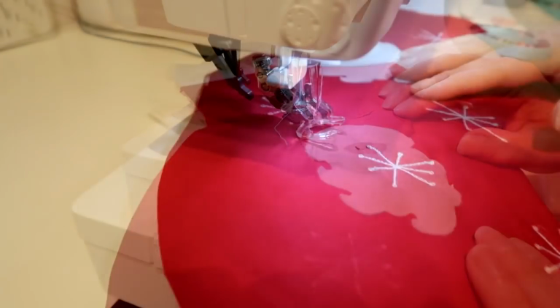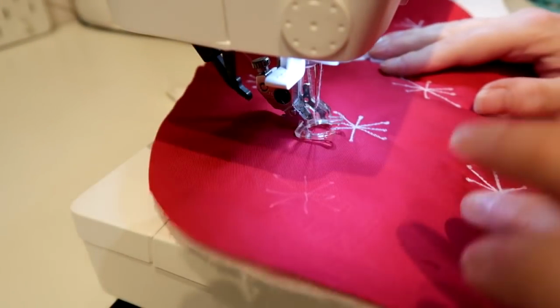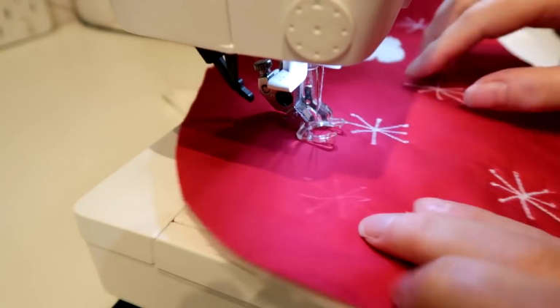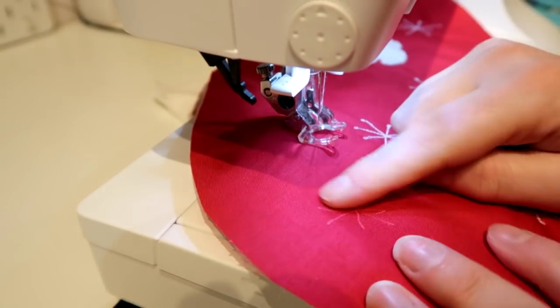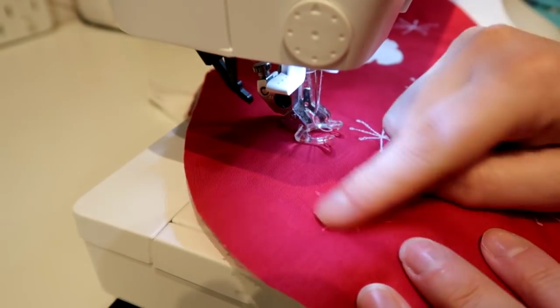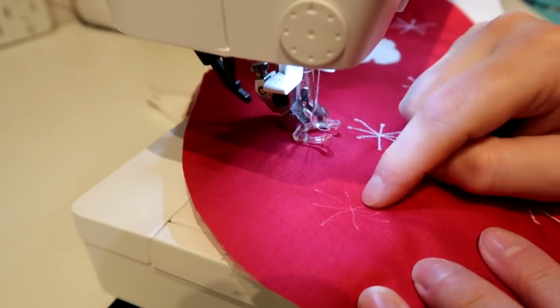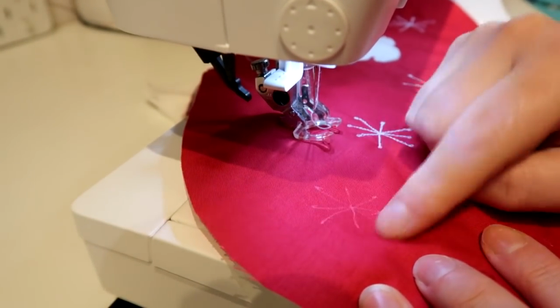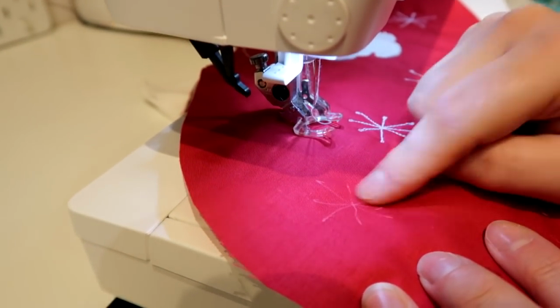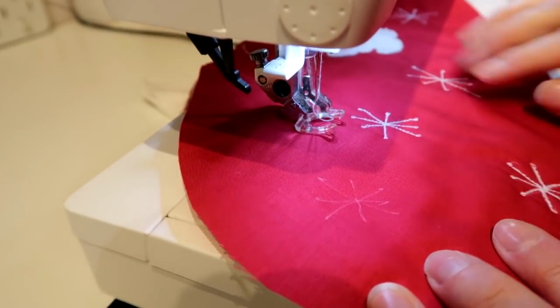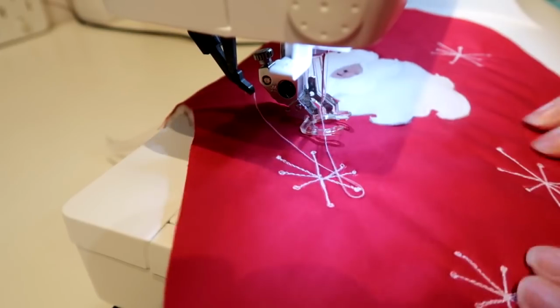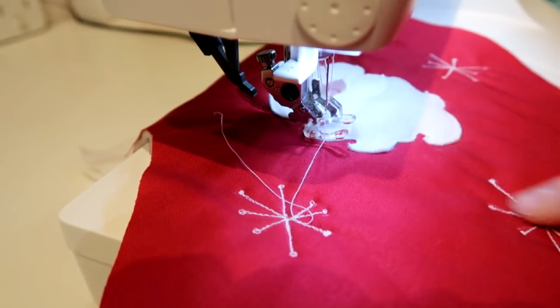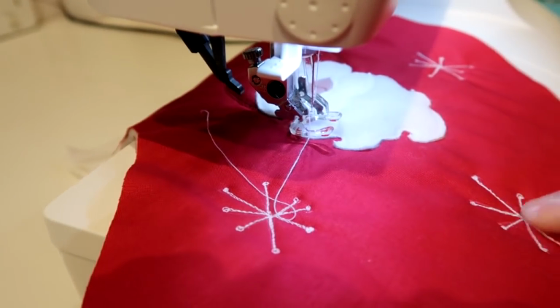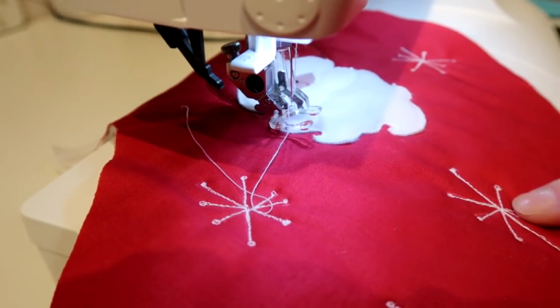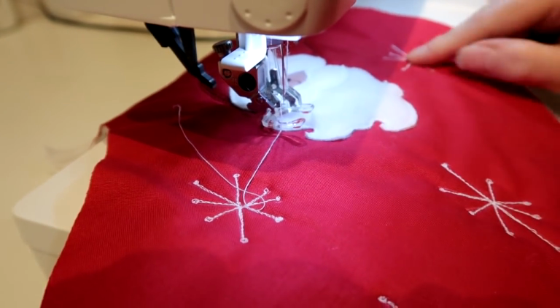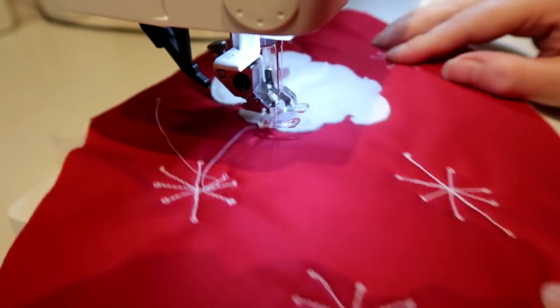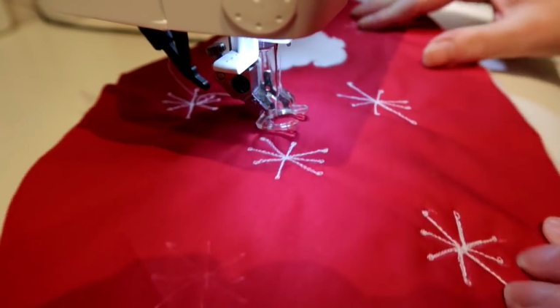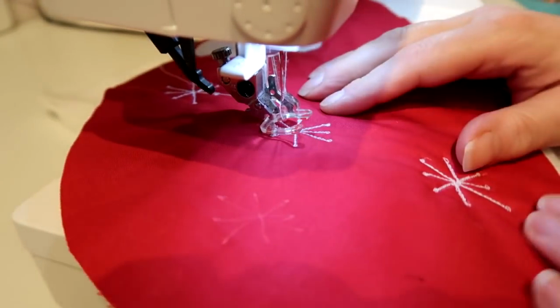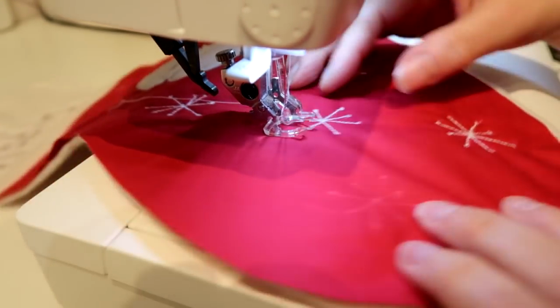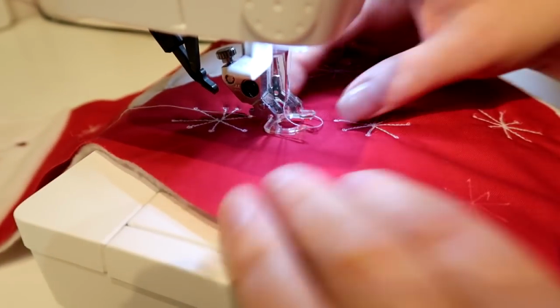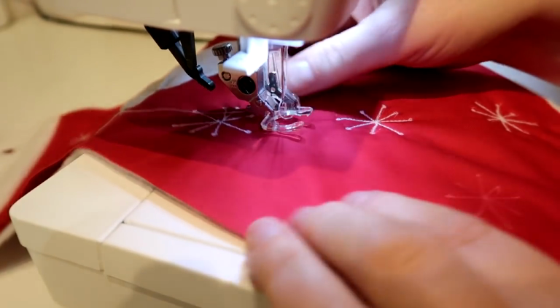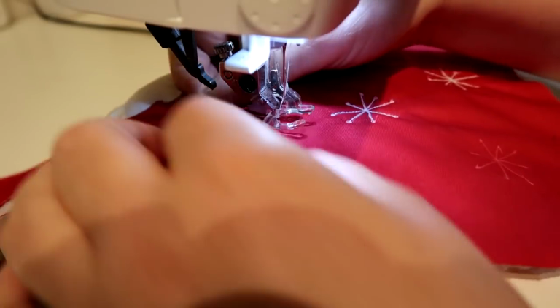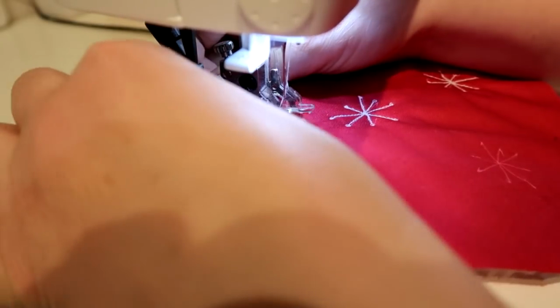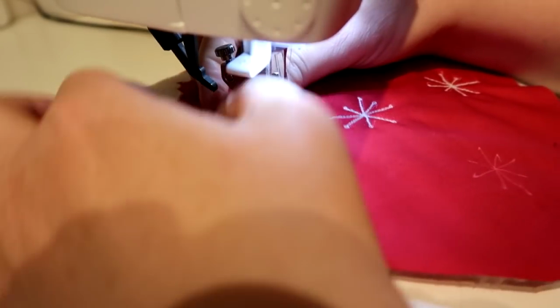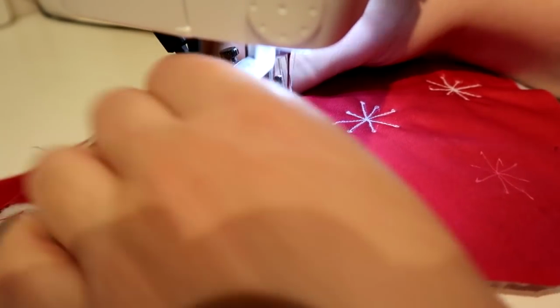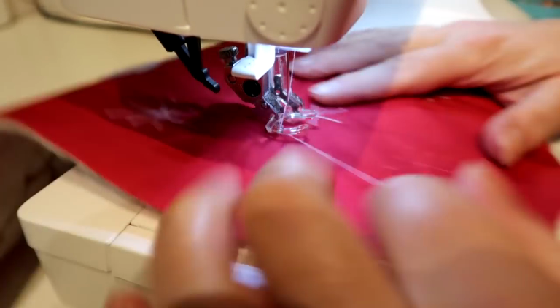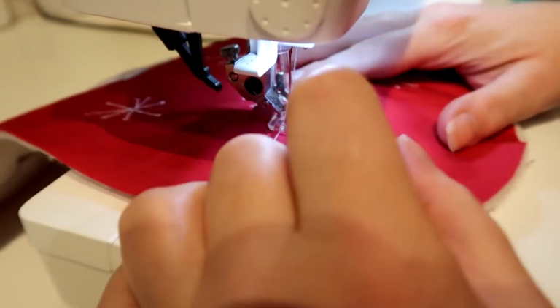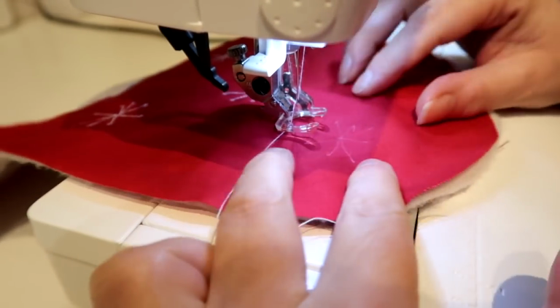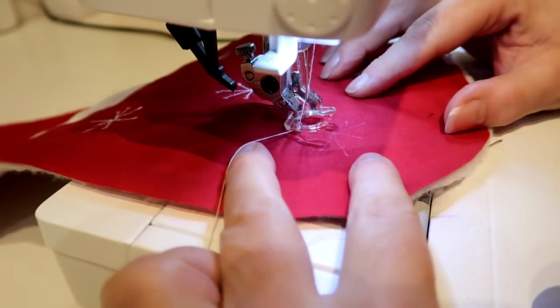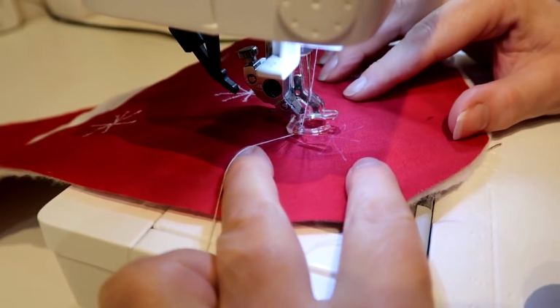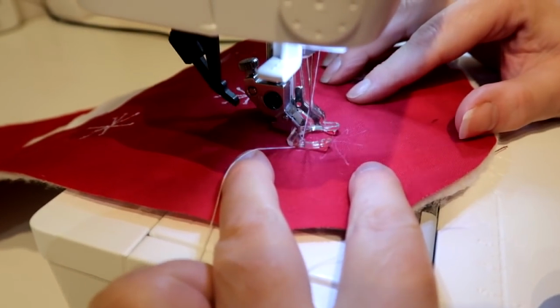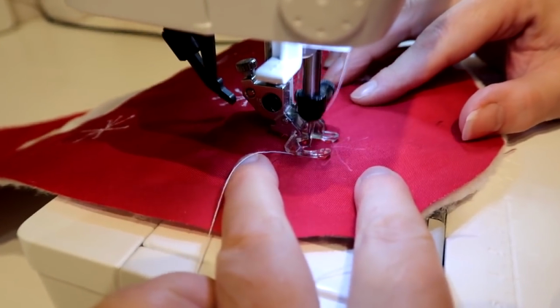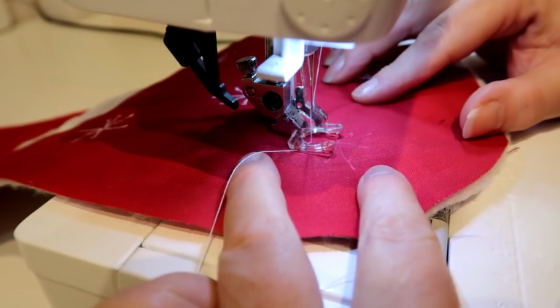So I used a heat erasable pen just to sketch out some little stars, and then I'm doing some stitching over those stars. I'm literally doing exactly the star shape but with some little balls at the ends.